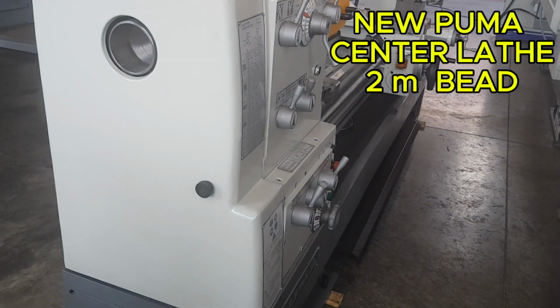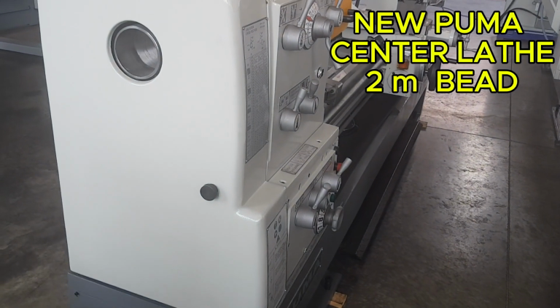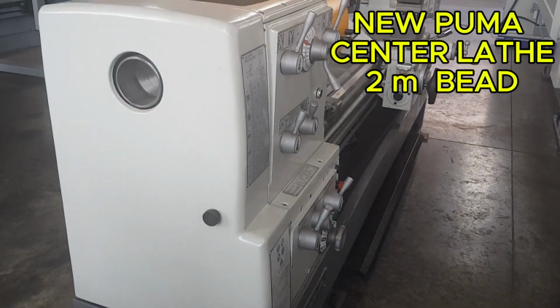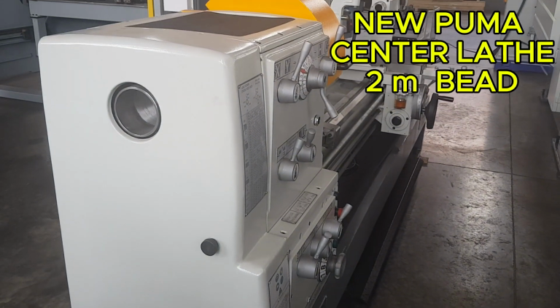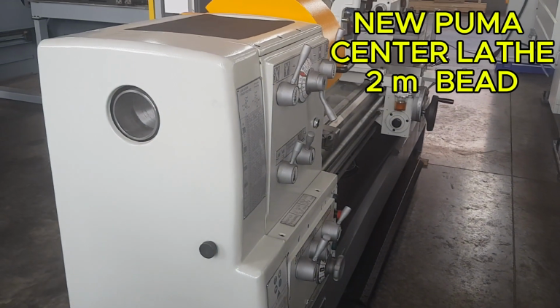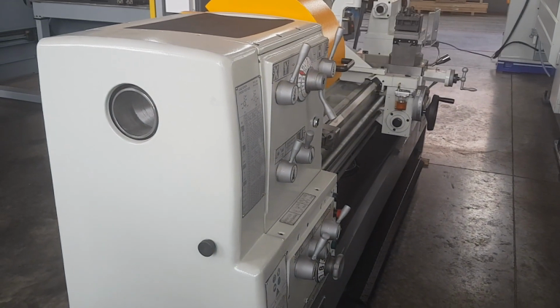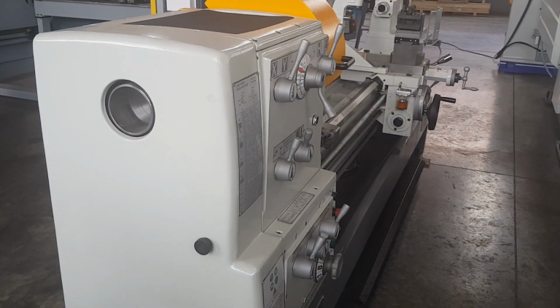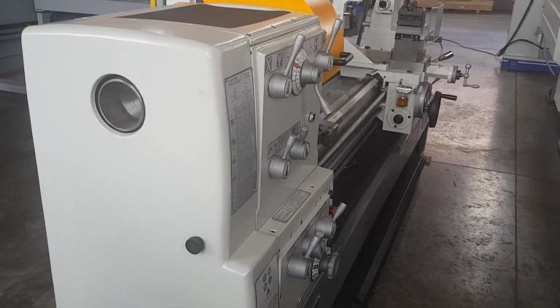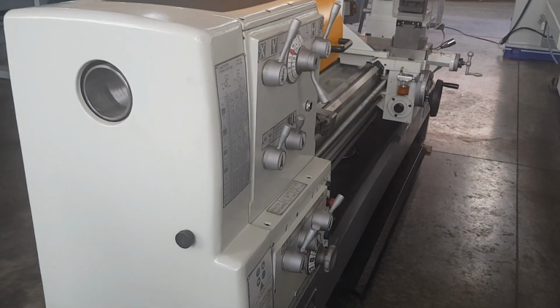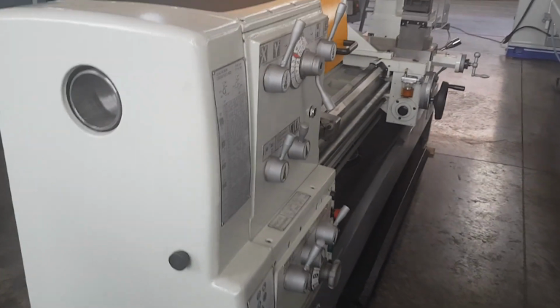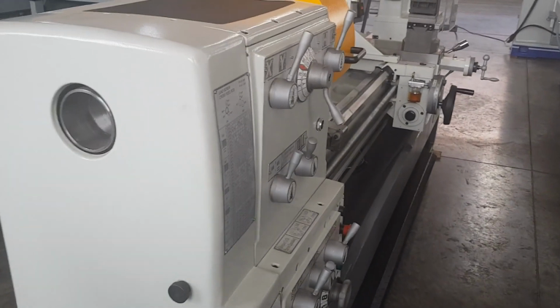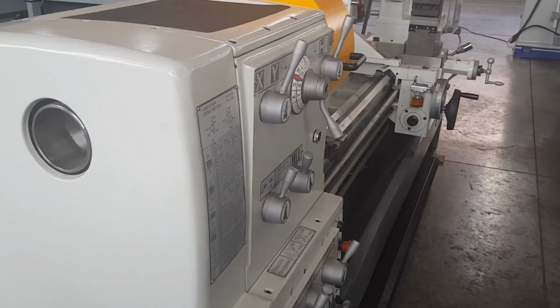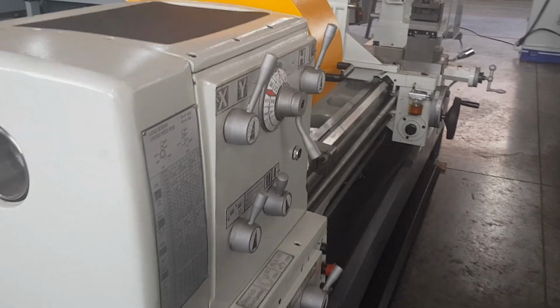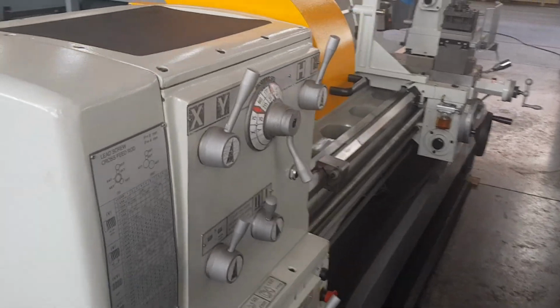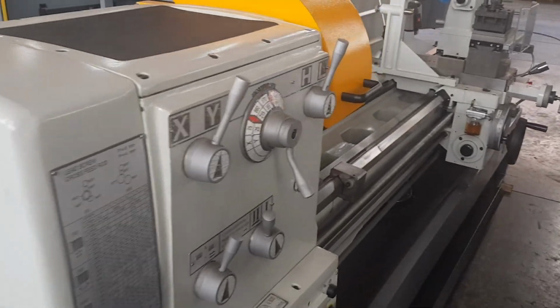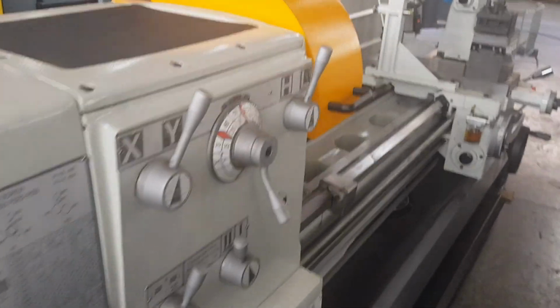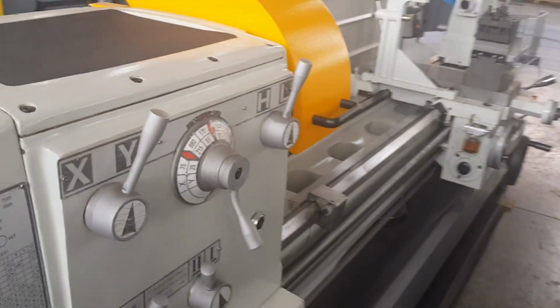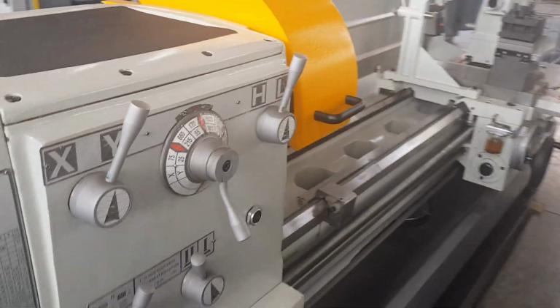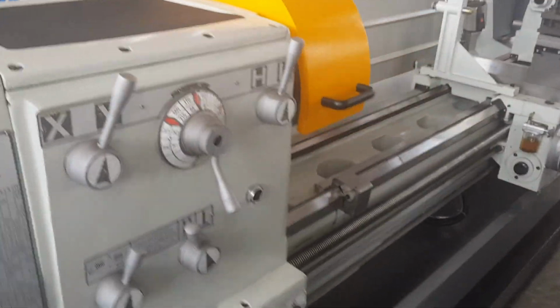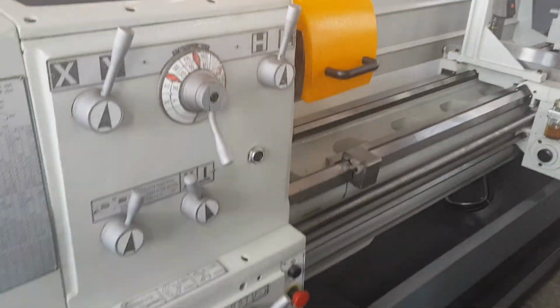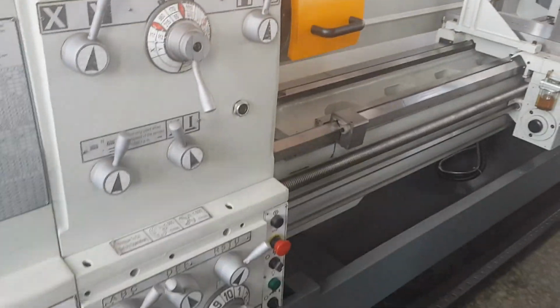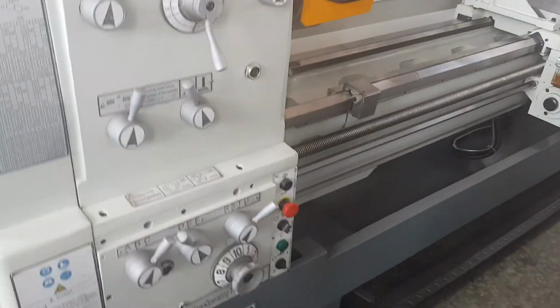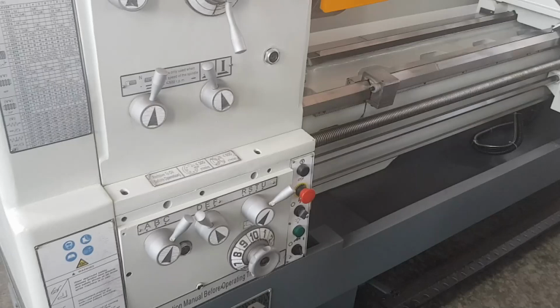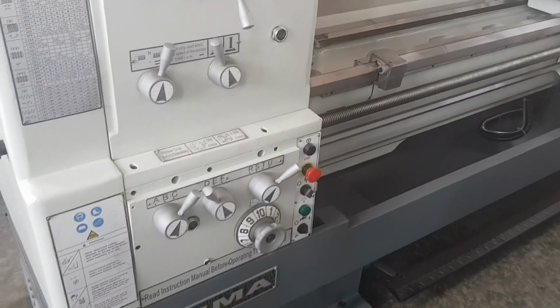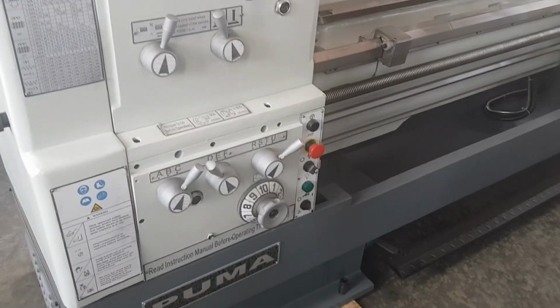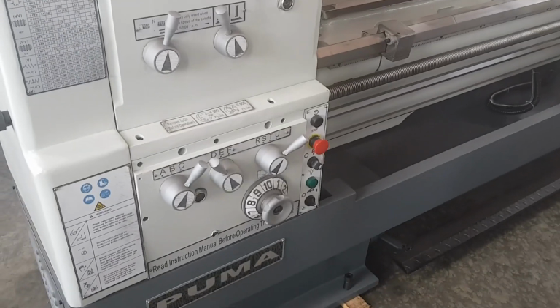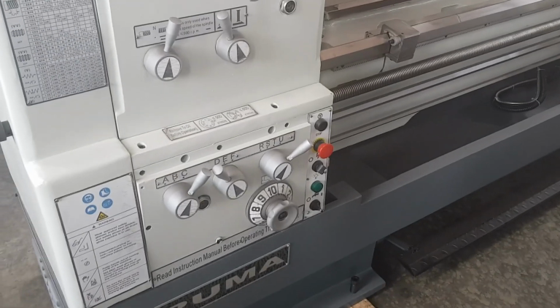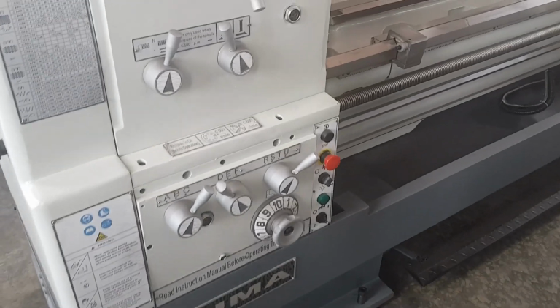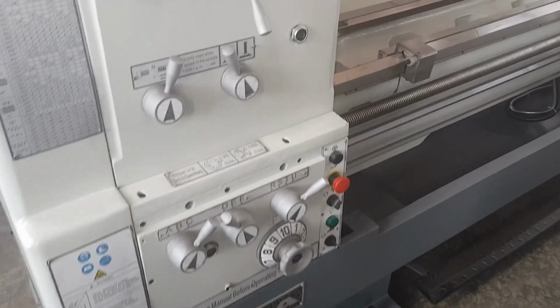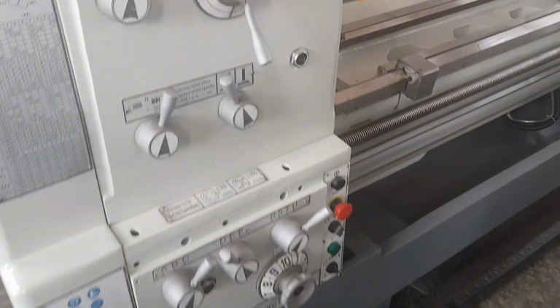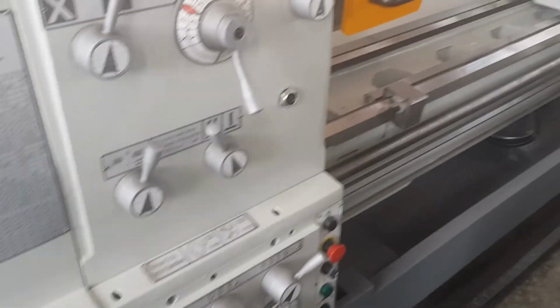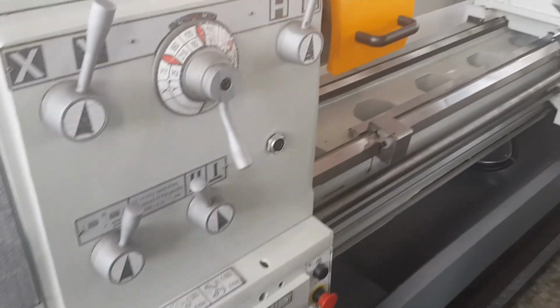Good day, I'm at Telmax, South Africa. This is a center lathe, but a big boy. This is a 2-meter, Puma make.